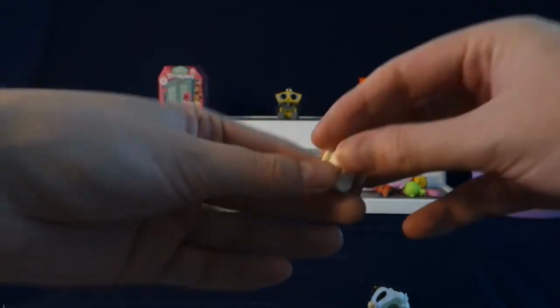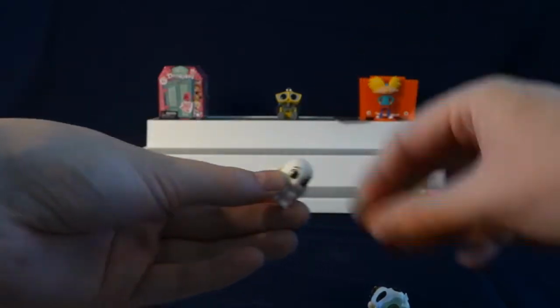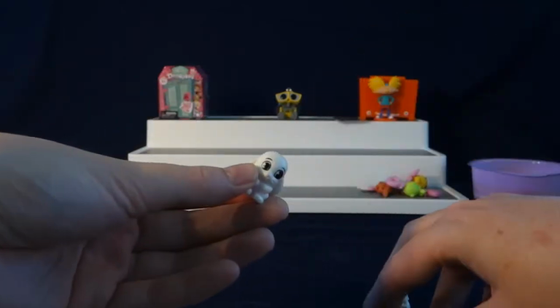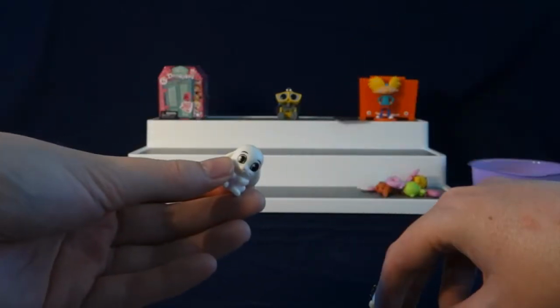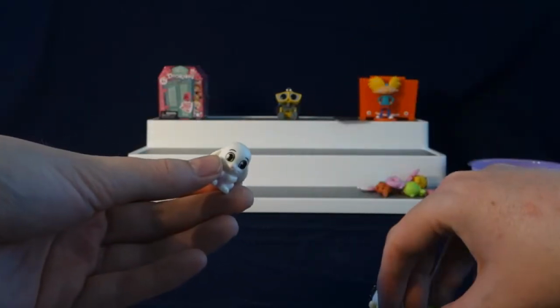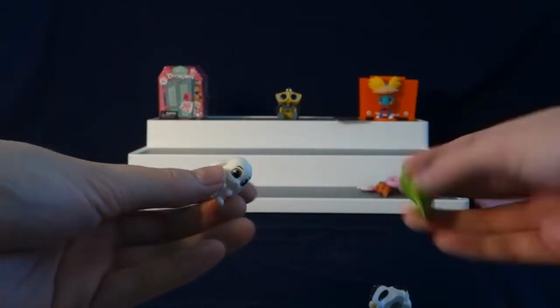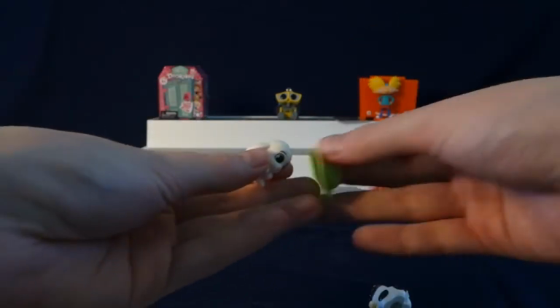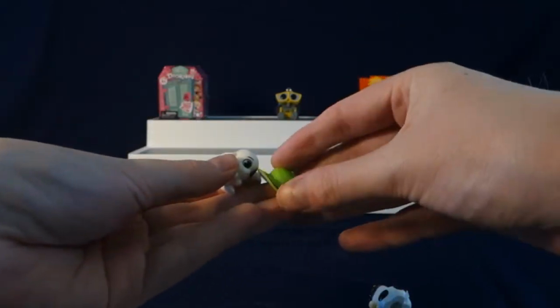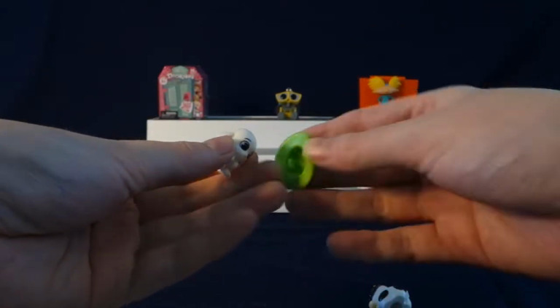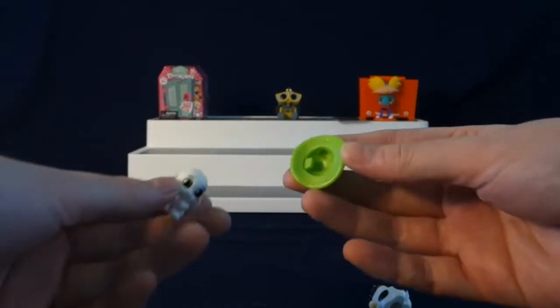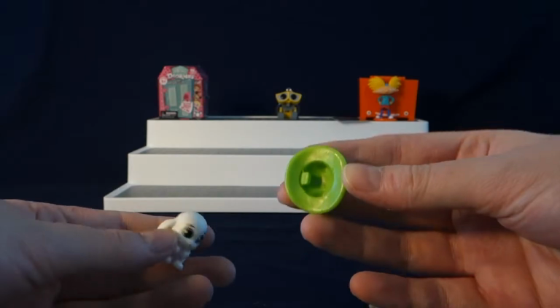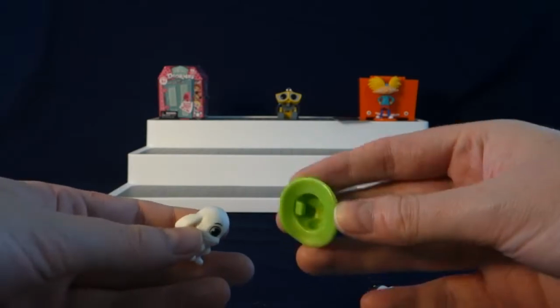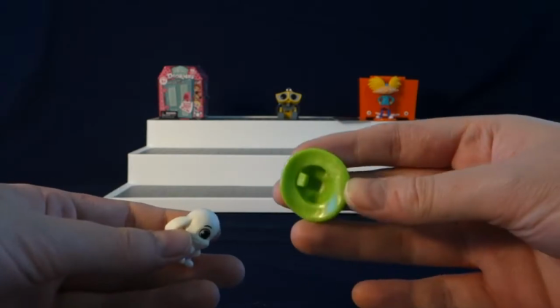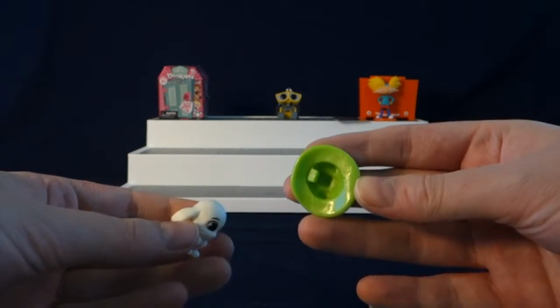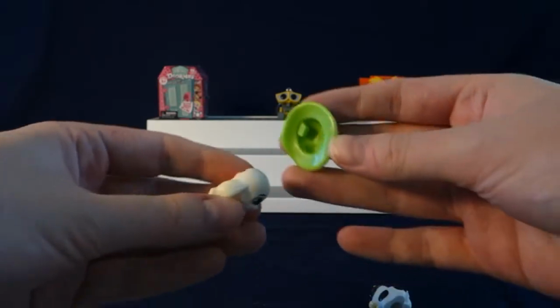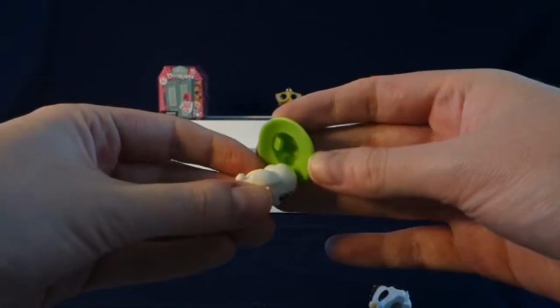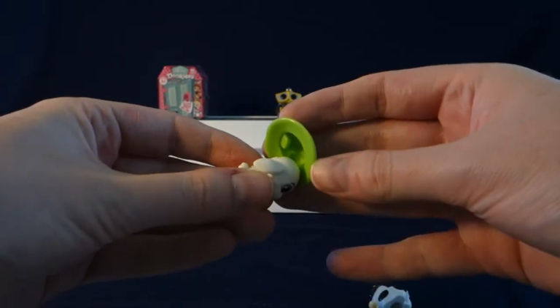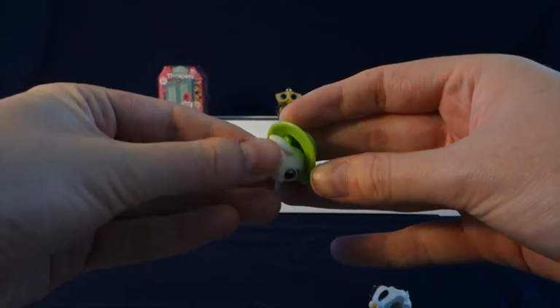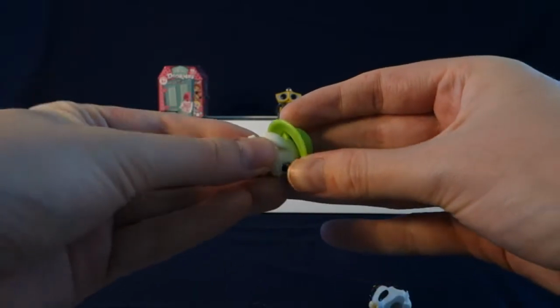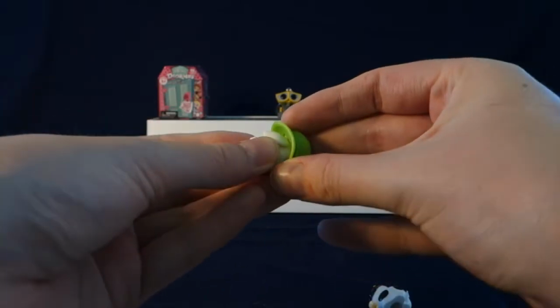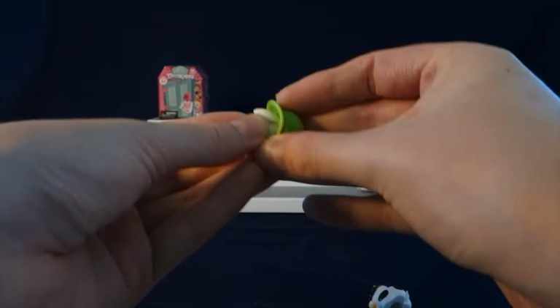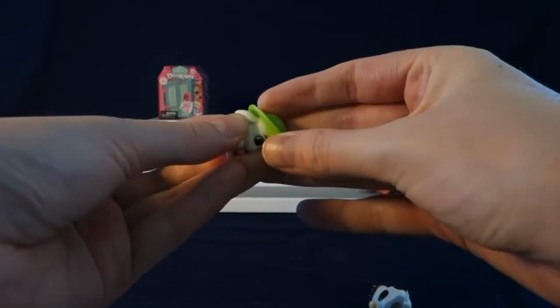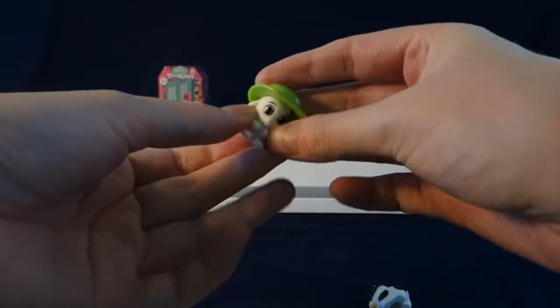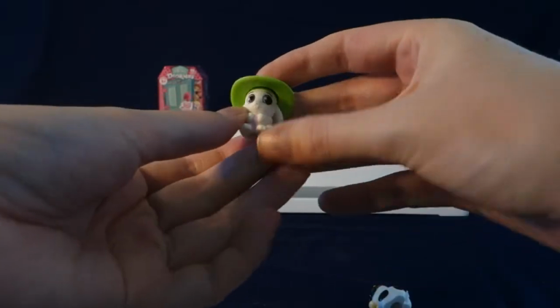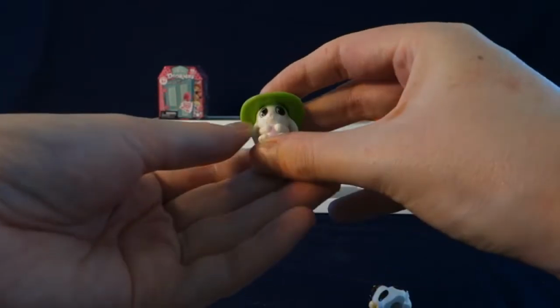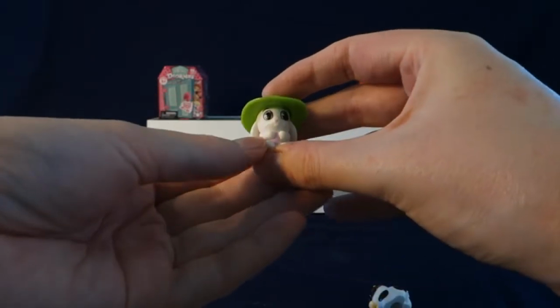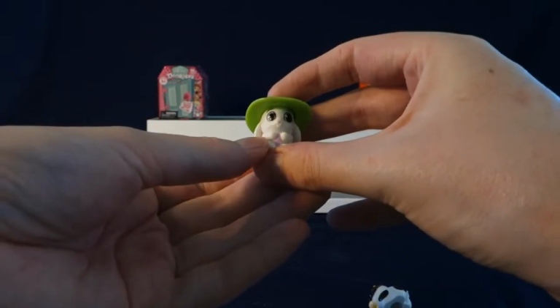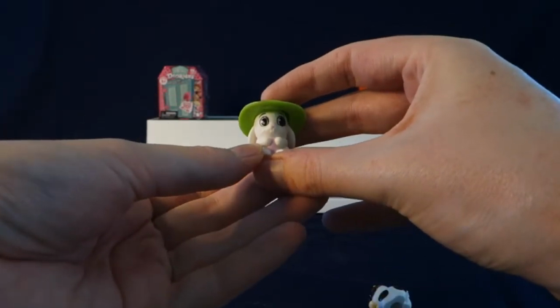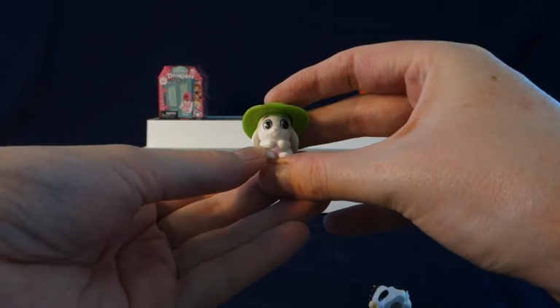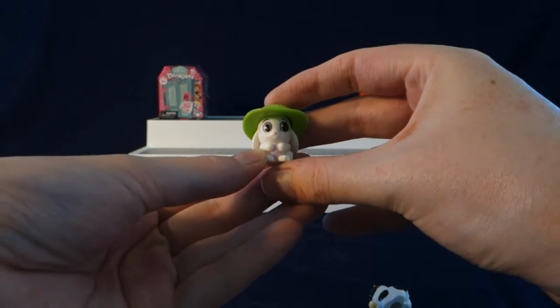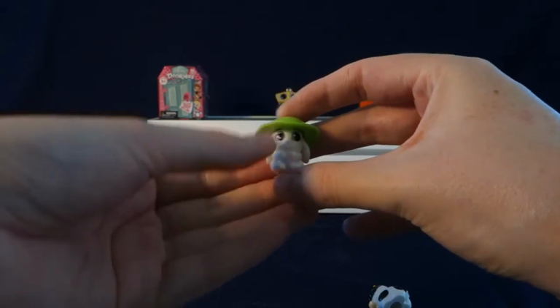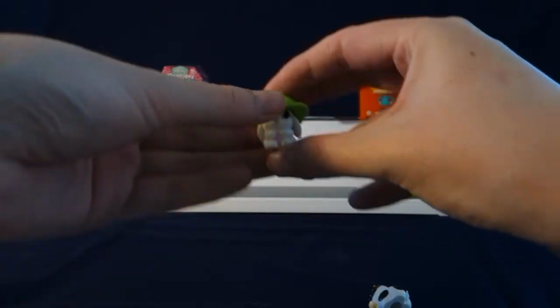And they can wear these little Dews — there's a little tab there. They have a tab on their head. You just slide it in. It's very cute.